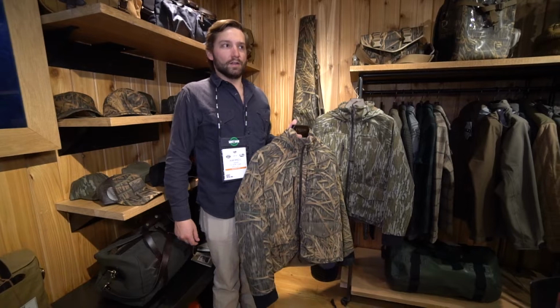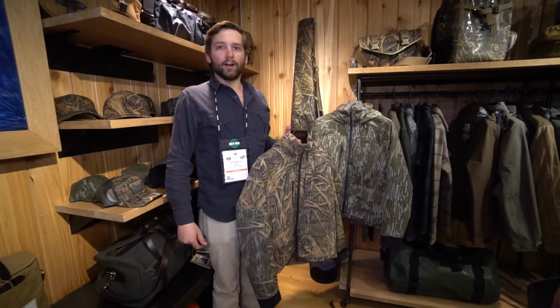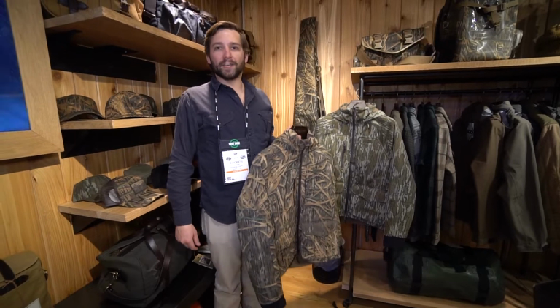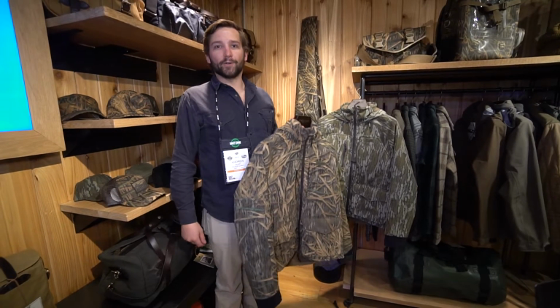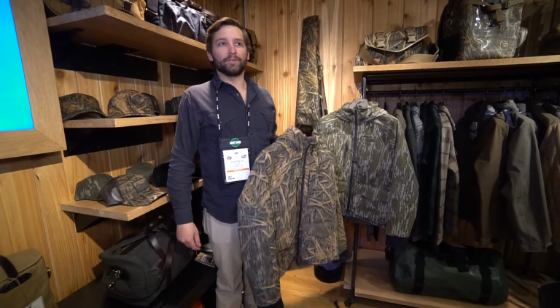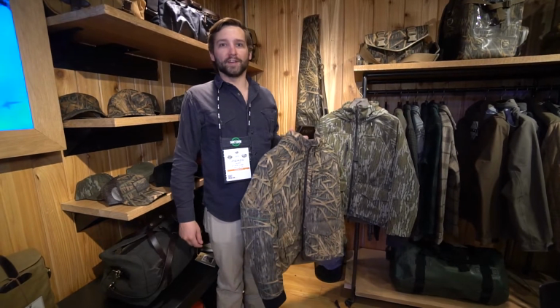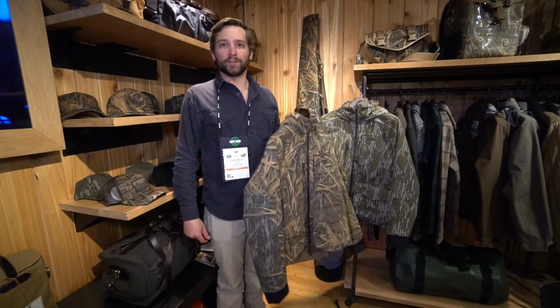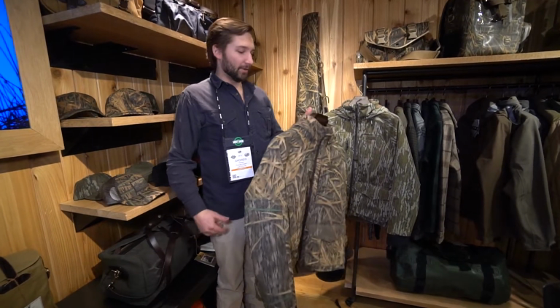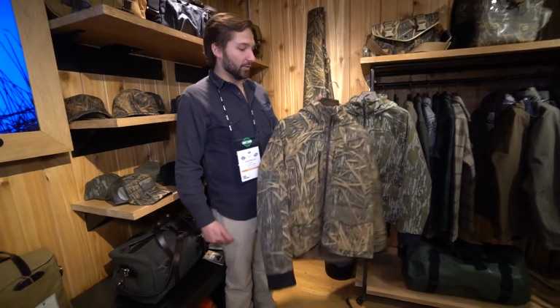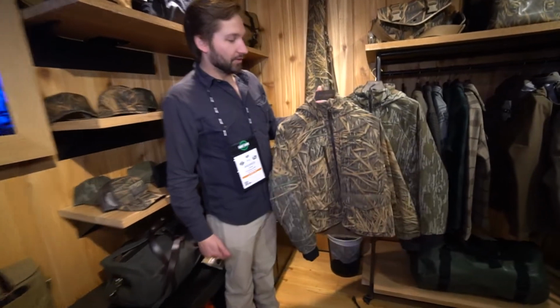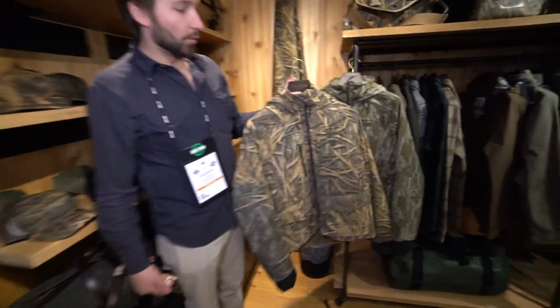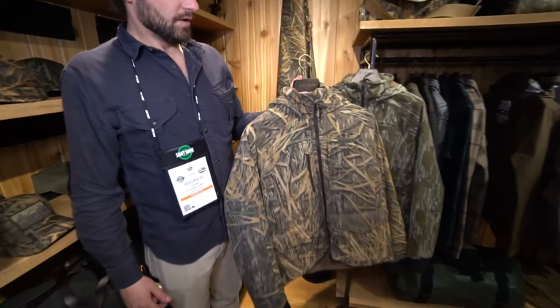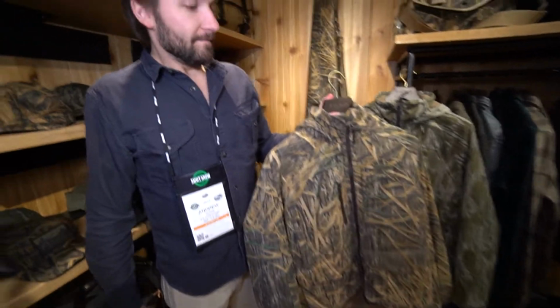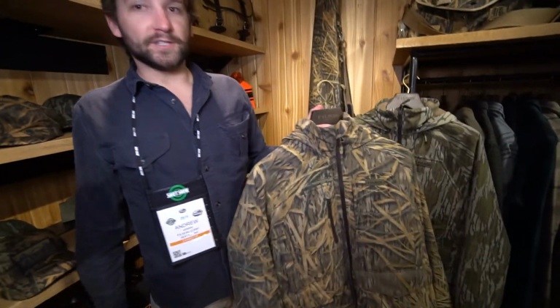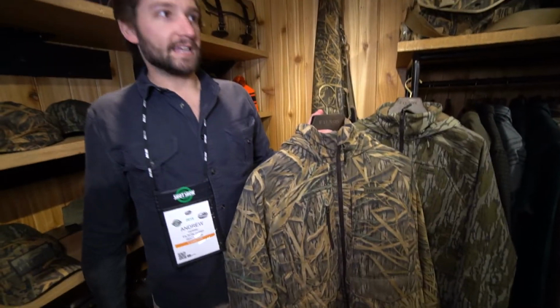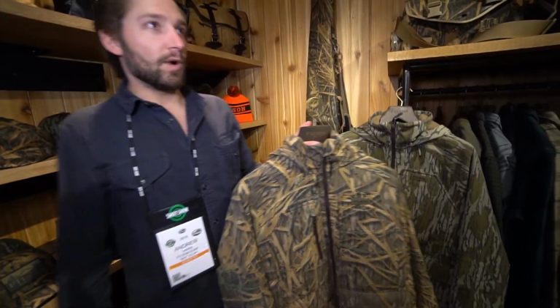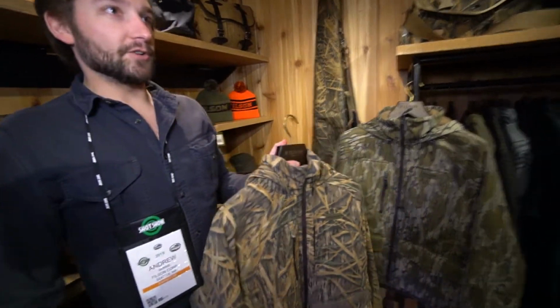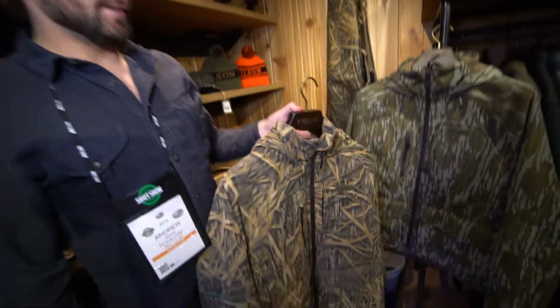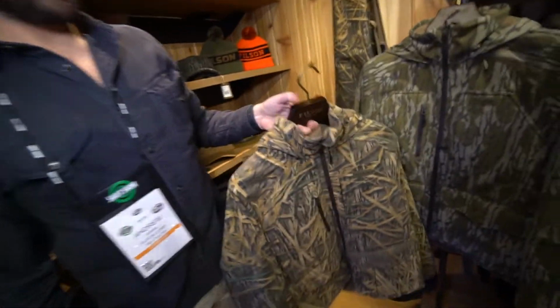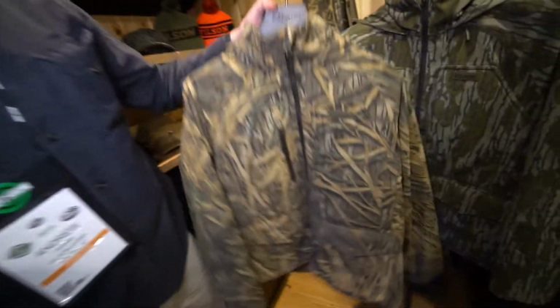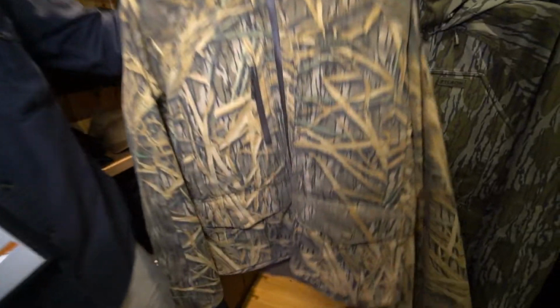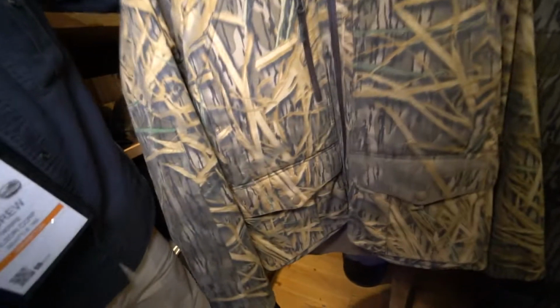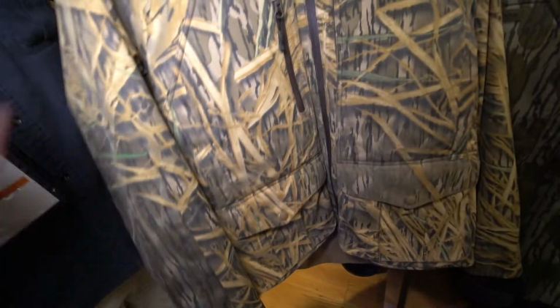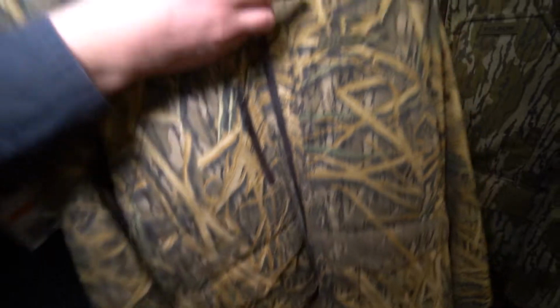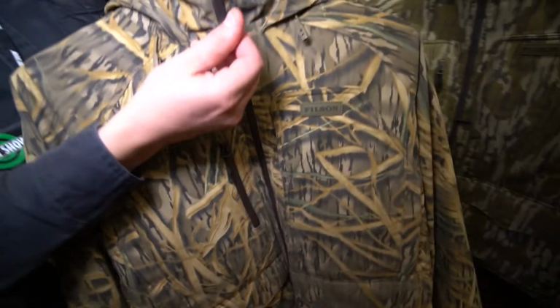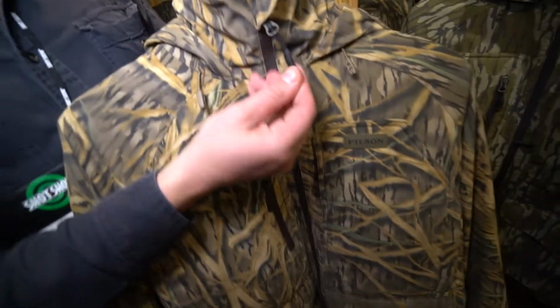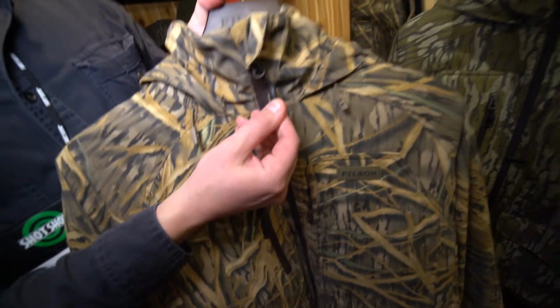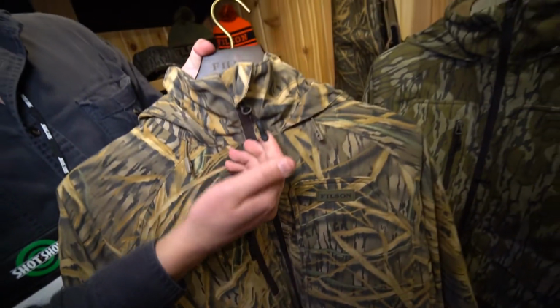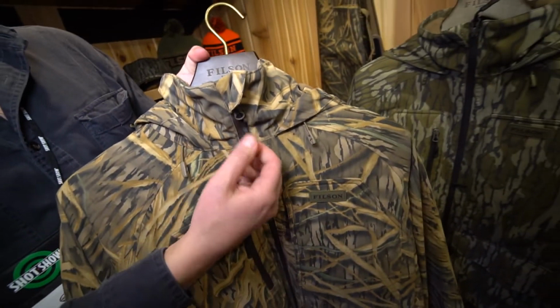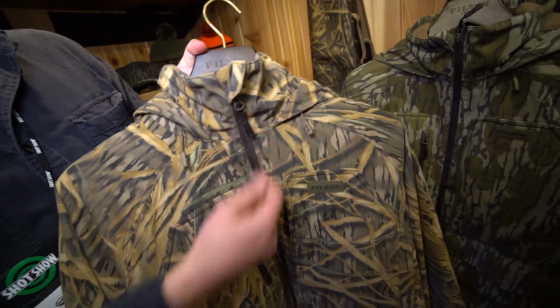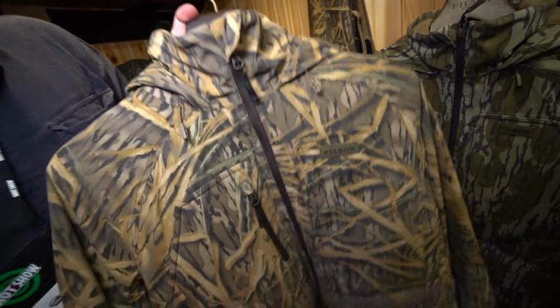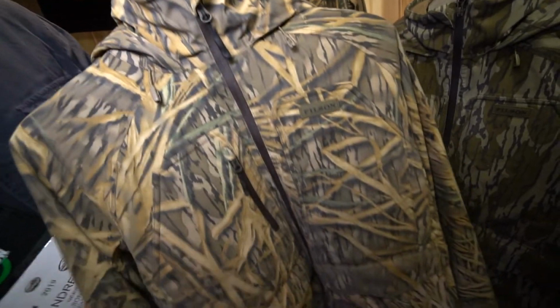Hey y'all, my name is Andrew. I'm here with Filson. I'm going to show you the new Filson Skagit Waterfowl Jacket with YKK AquaGuard zippers — fully waterproof.